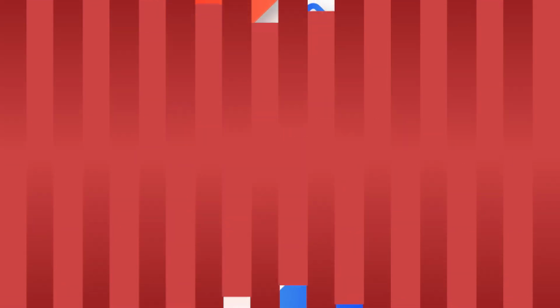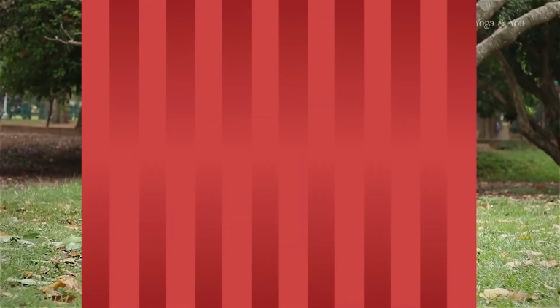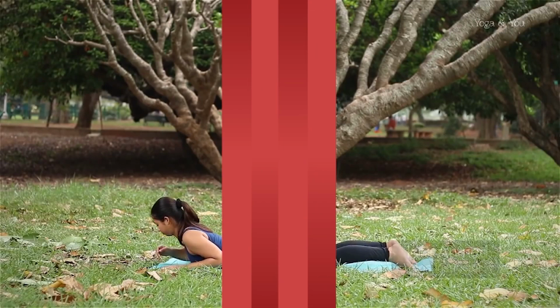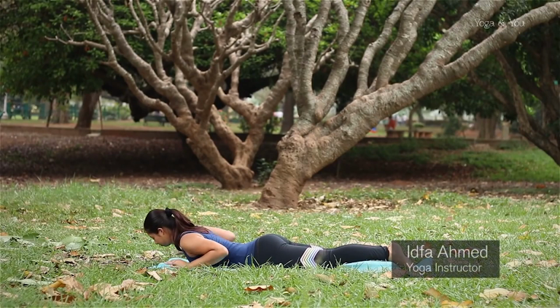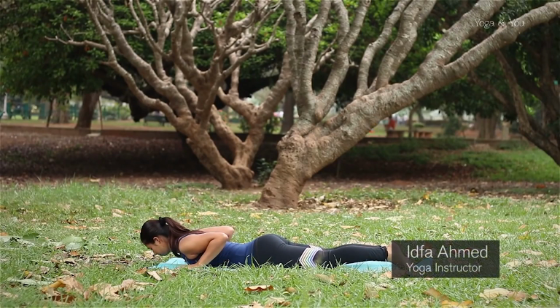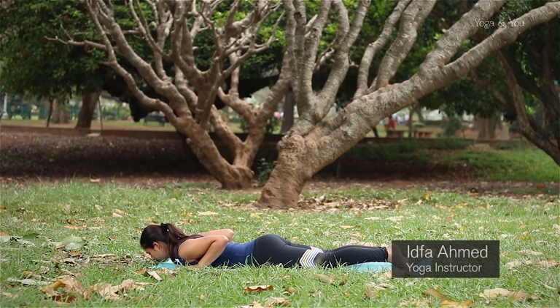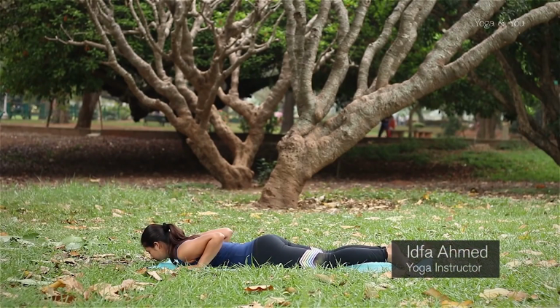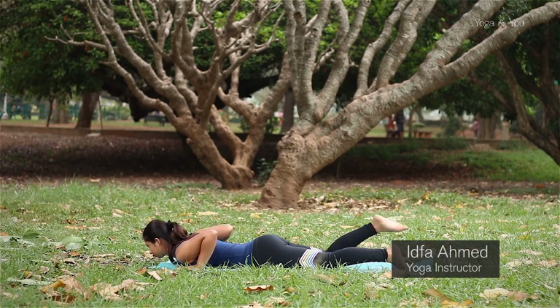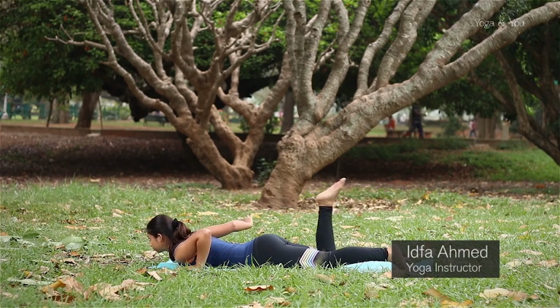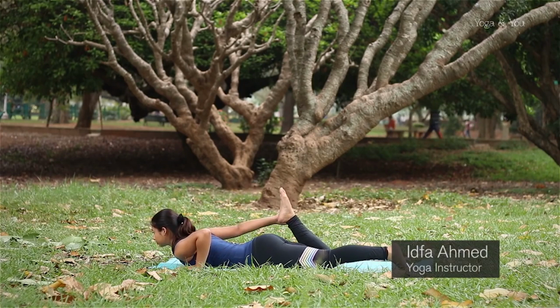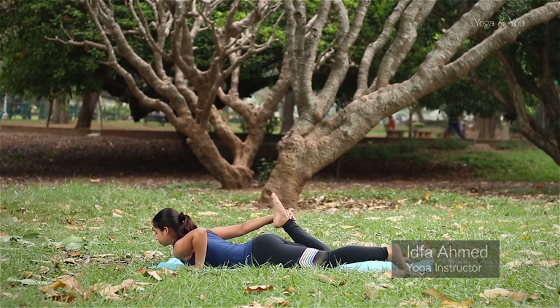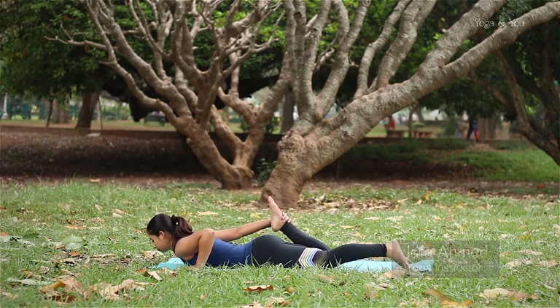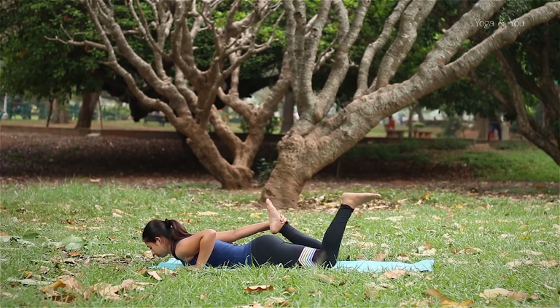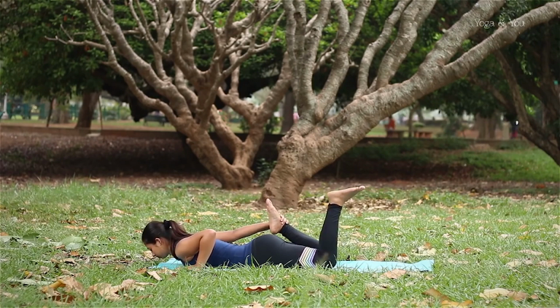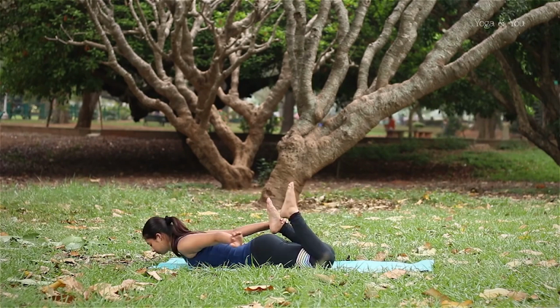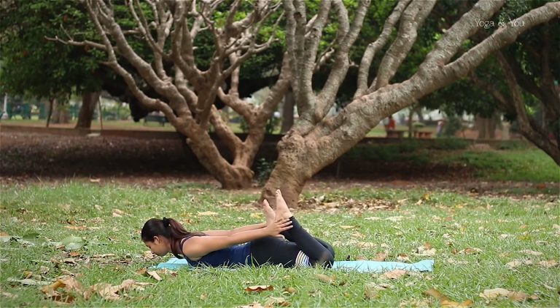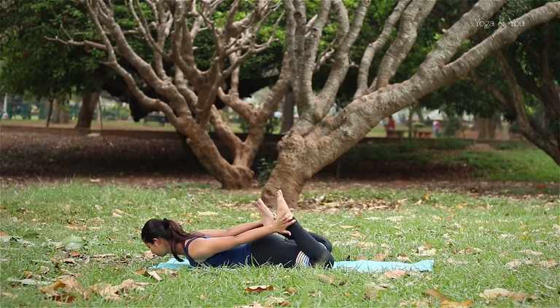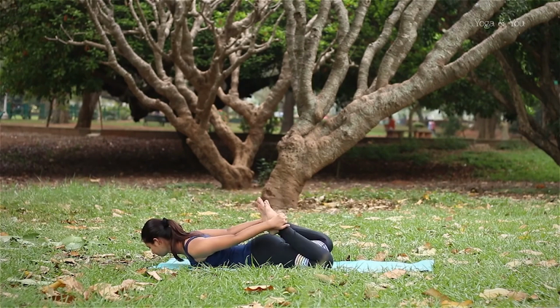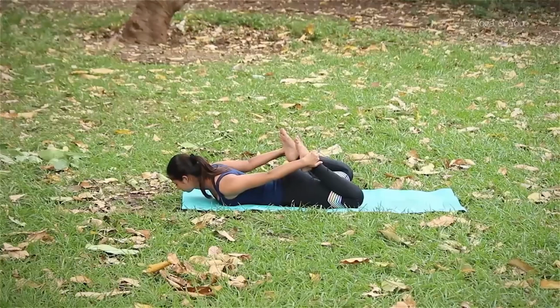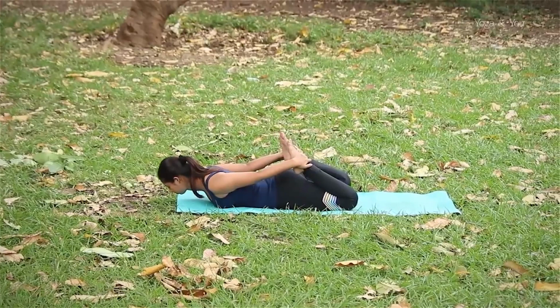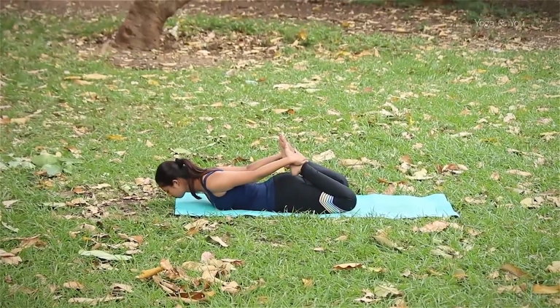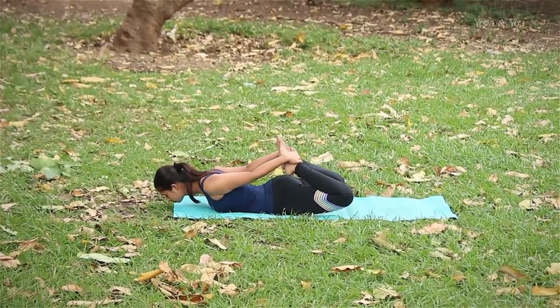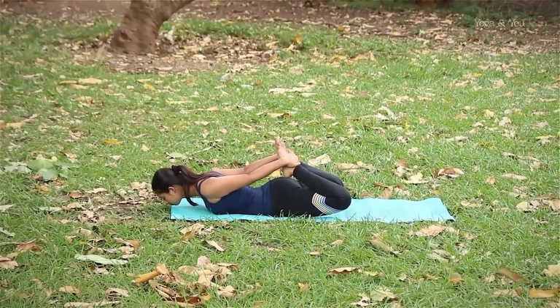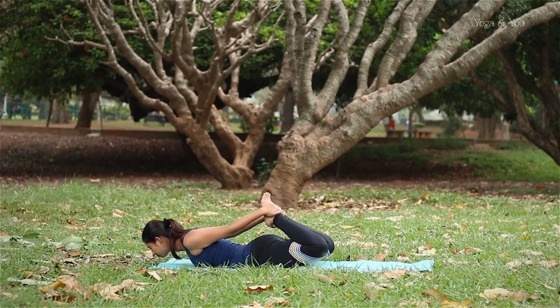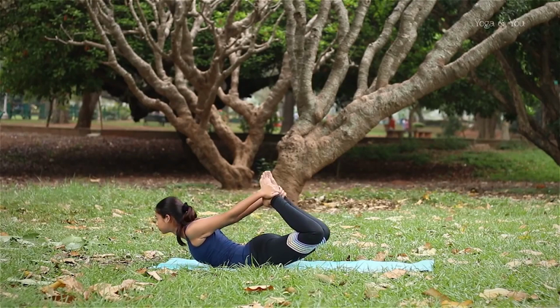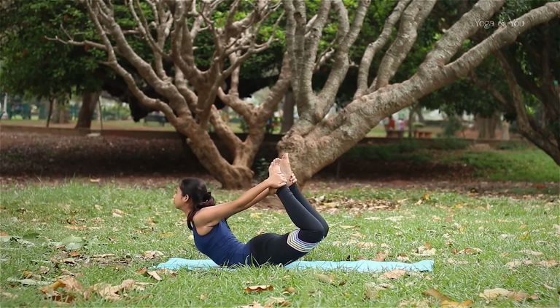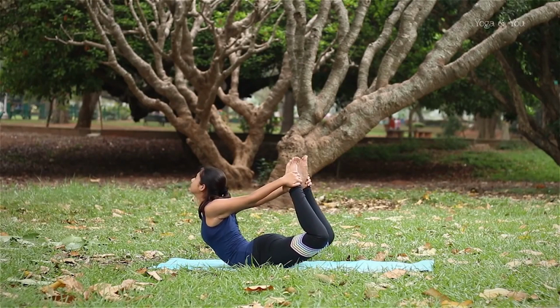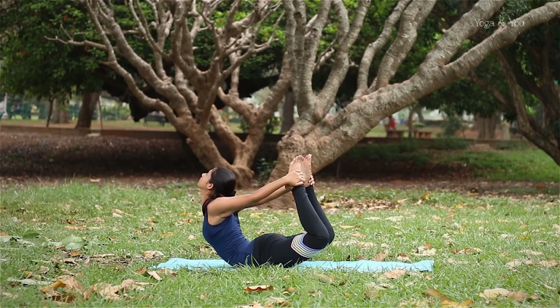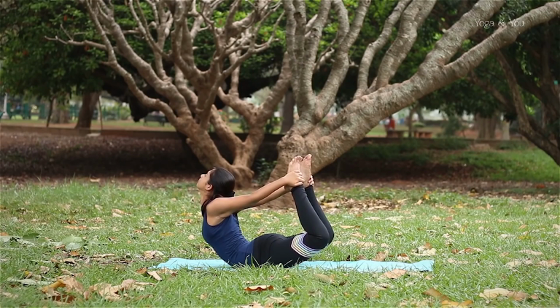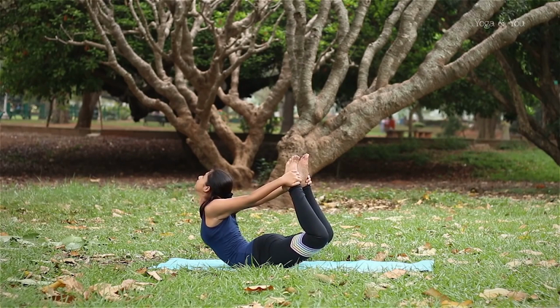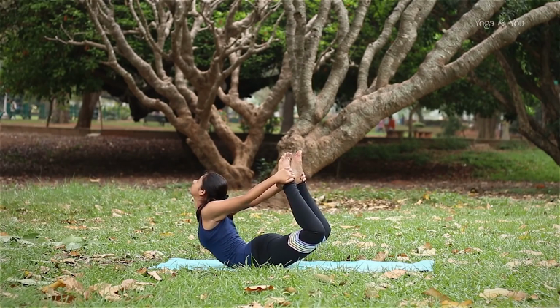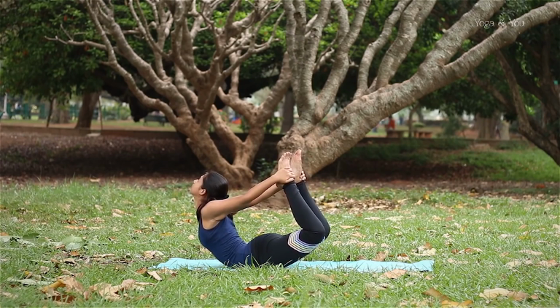To perform this asana, lie down on your stomach, hold both your ankles, and start to pull your ankles and lift your body up.